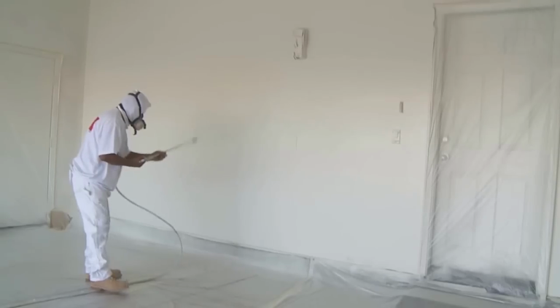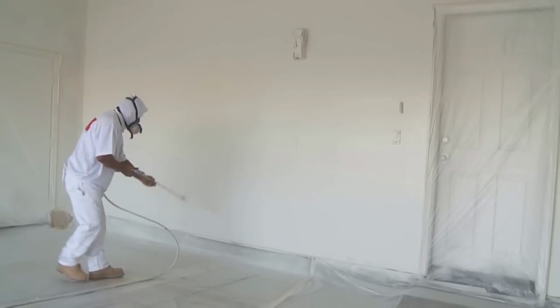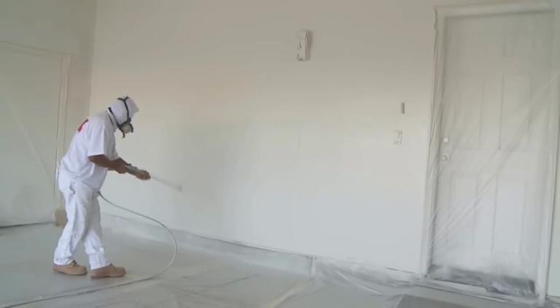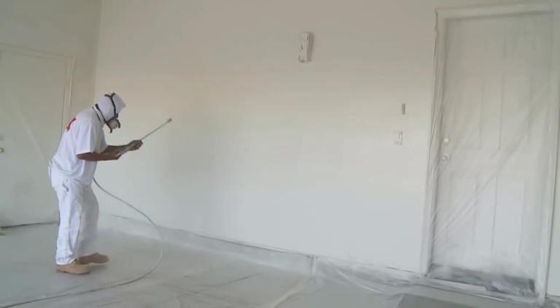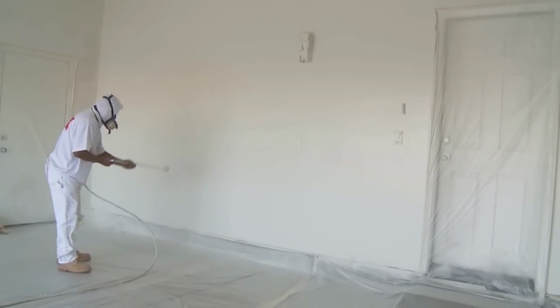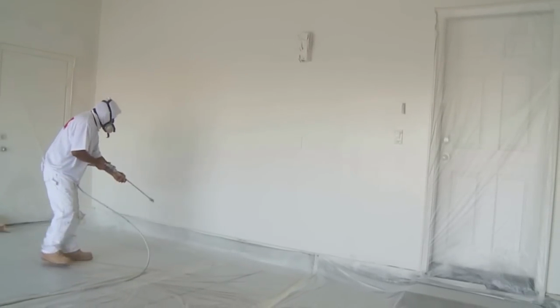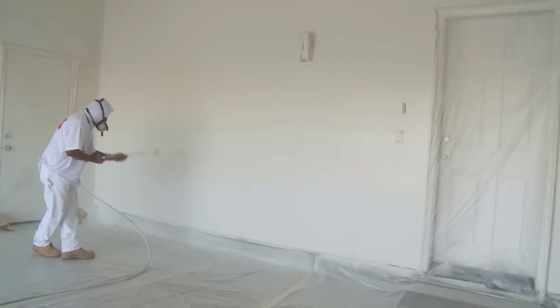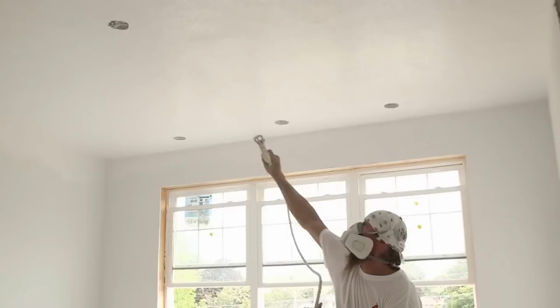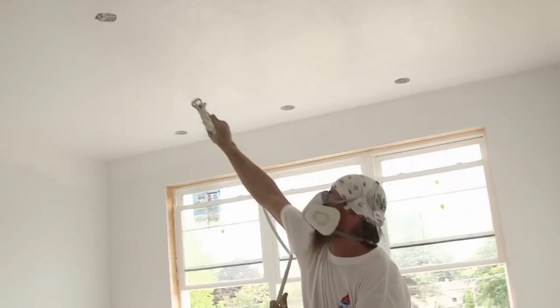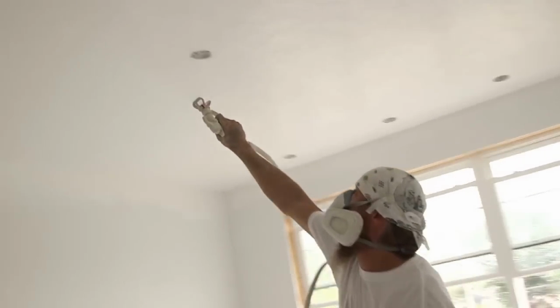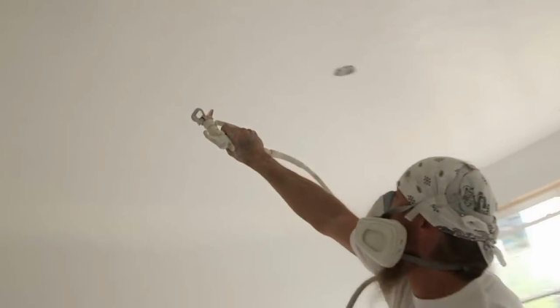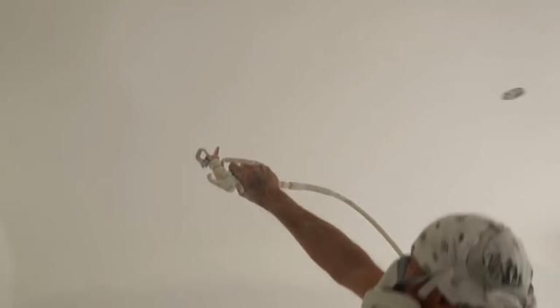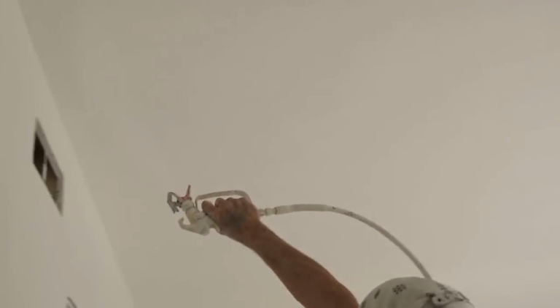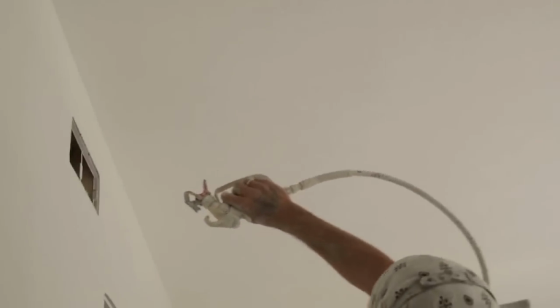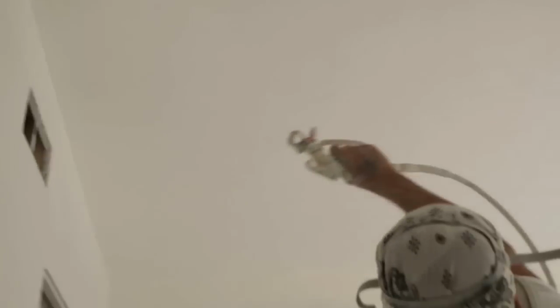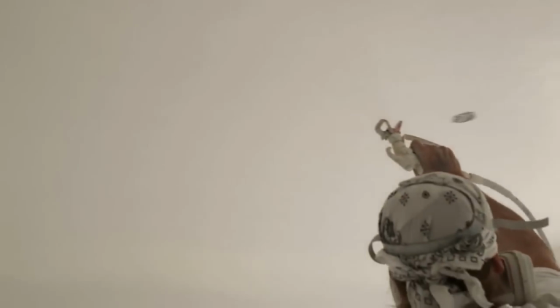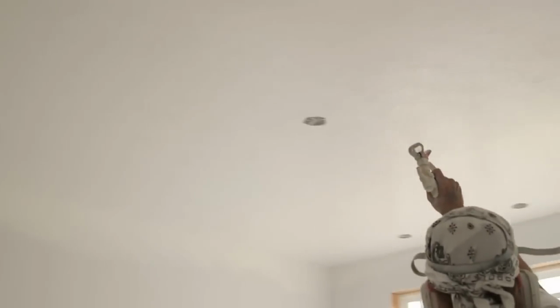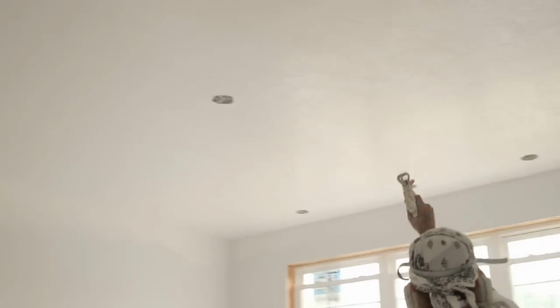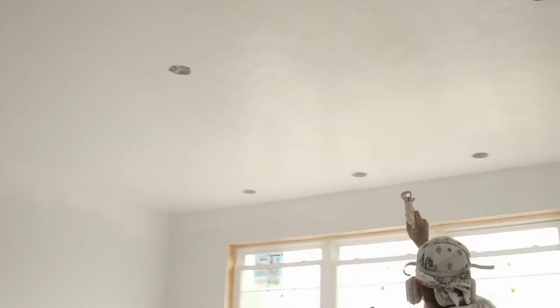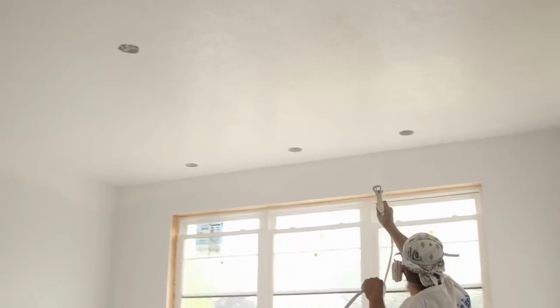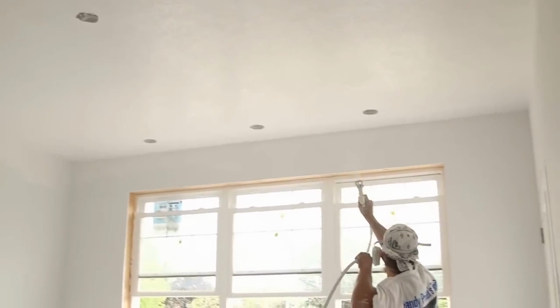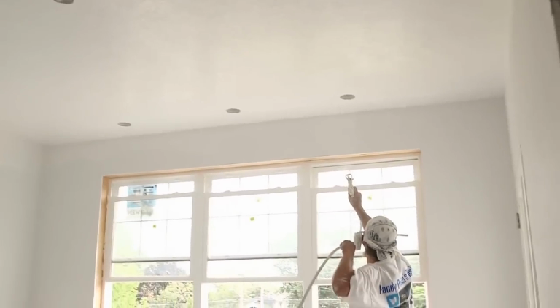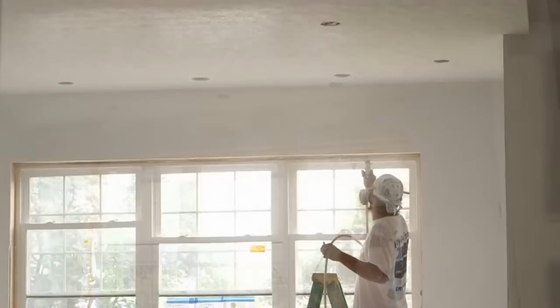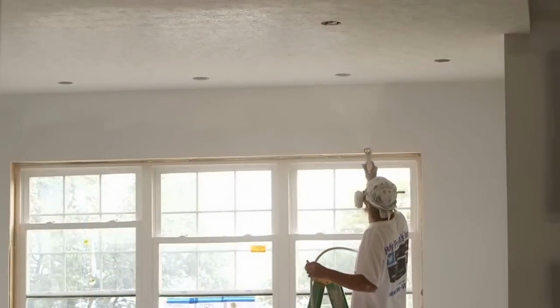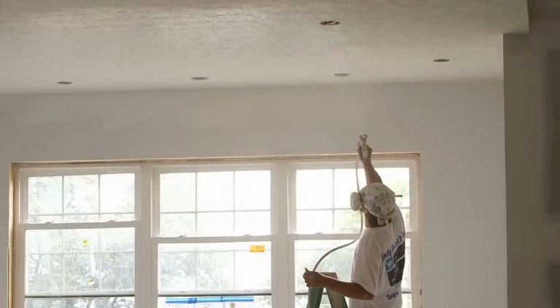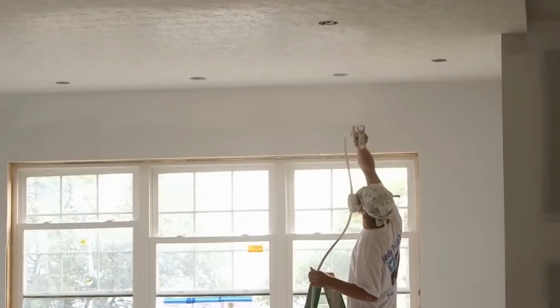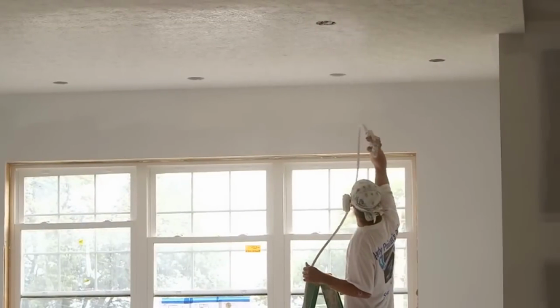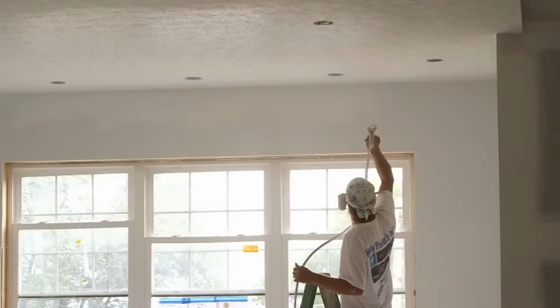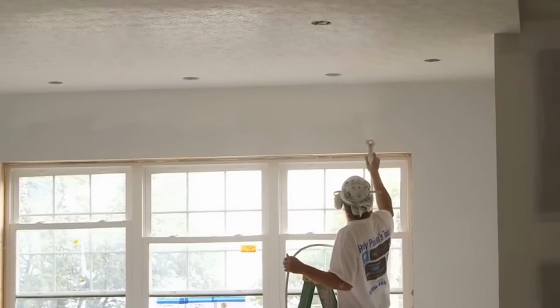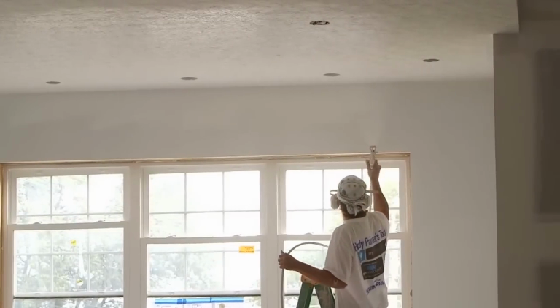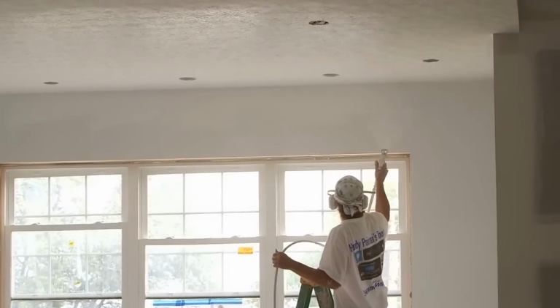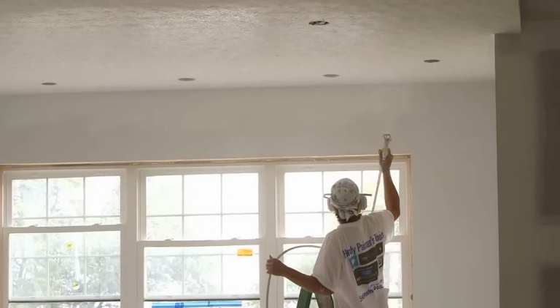So, what's the bottom line? The right primer can make all the difference between a job that stands the test of time and one that fails prematurely. Always consult your paint manufacturer's representative for best results.